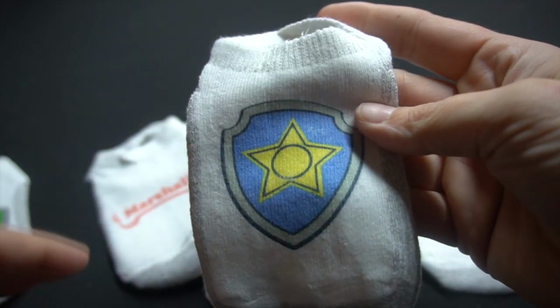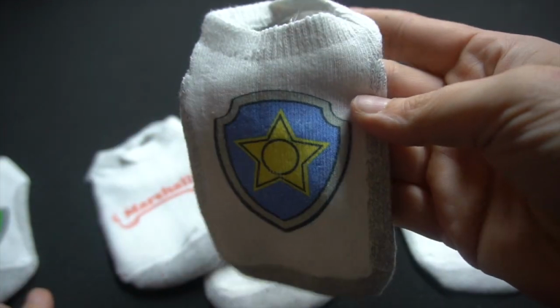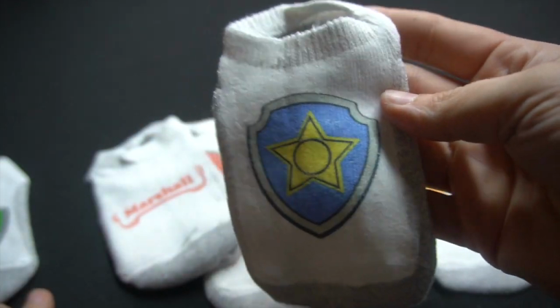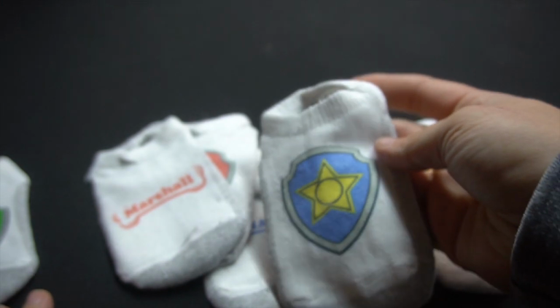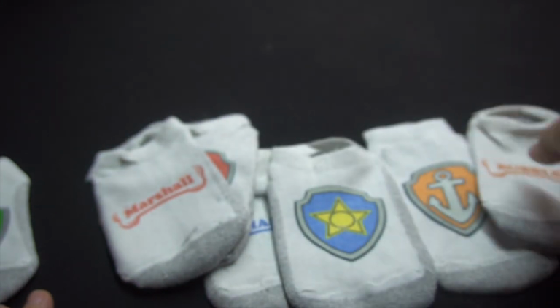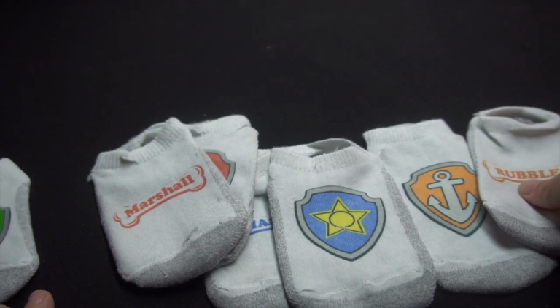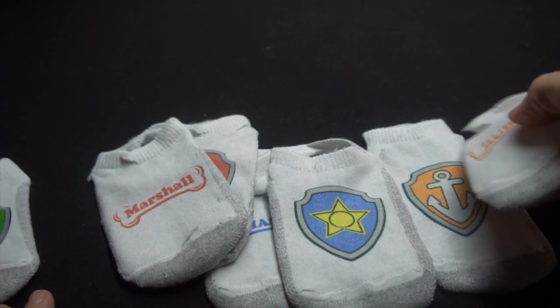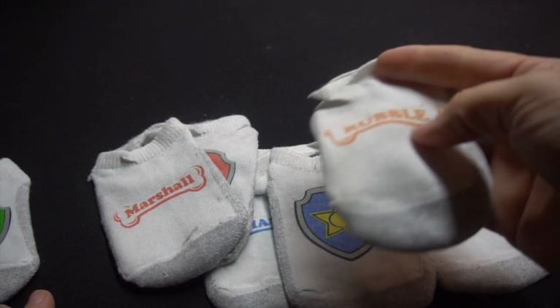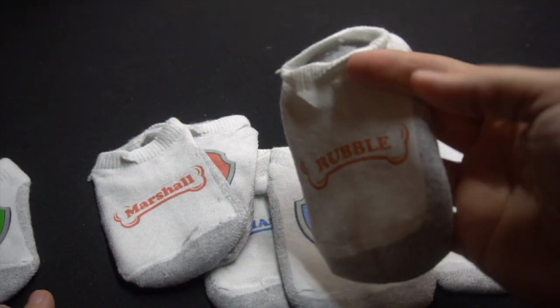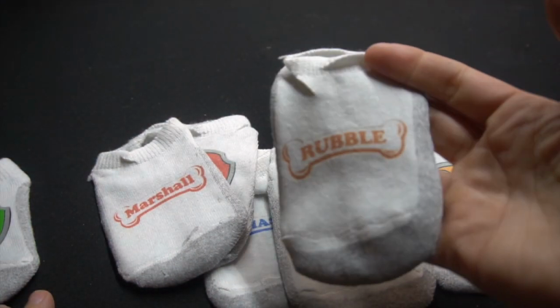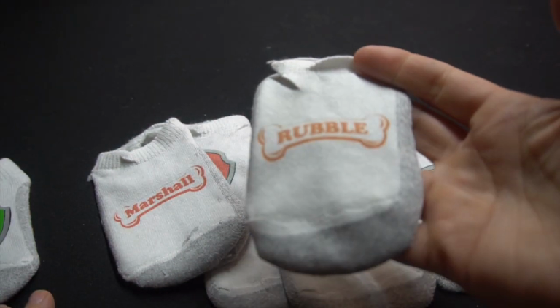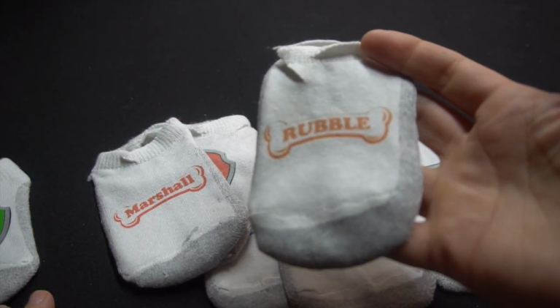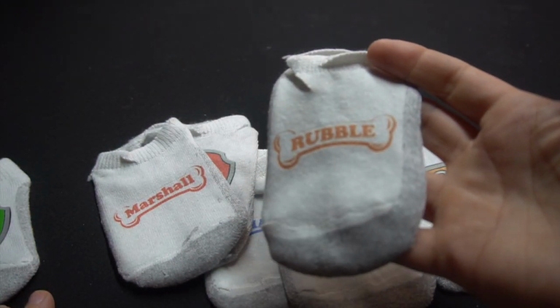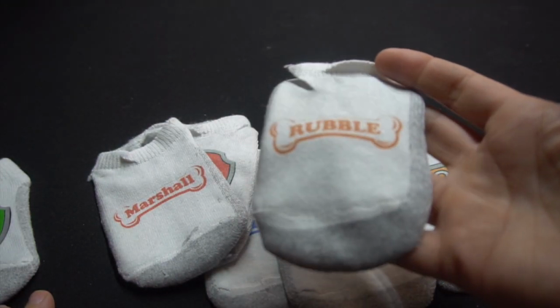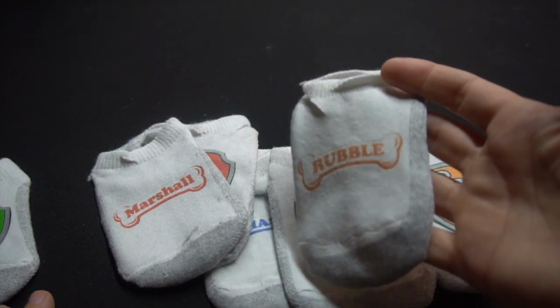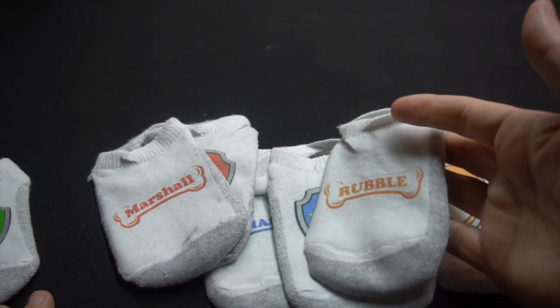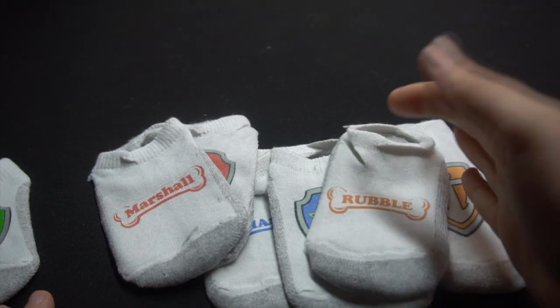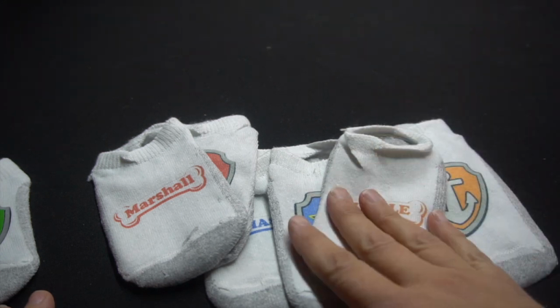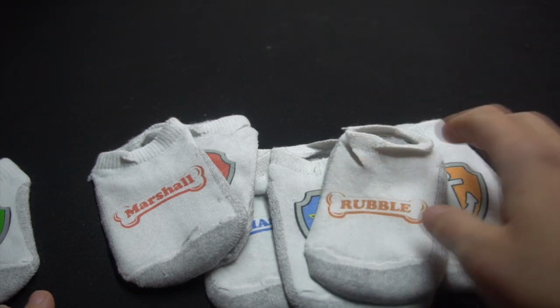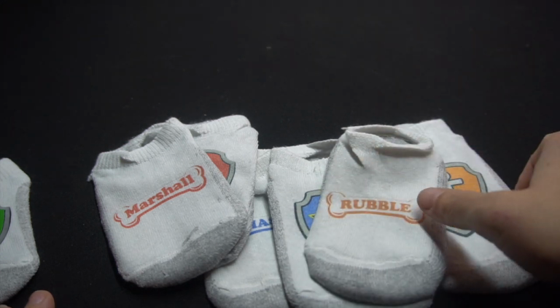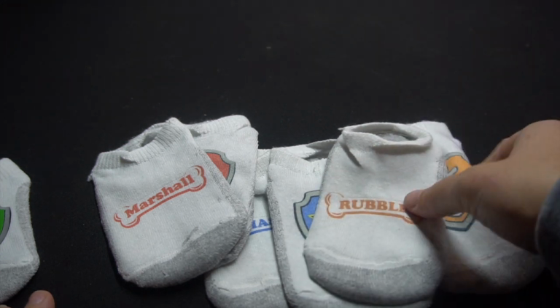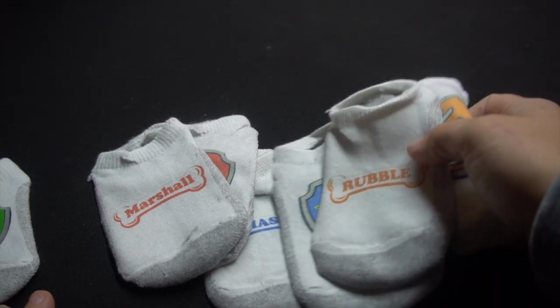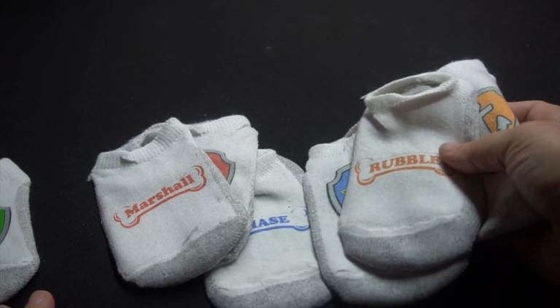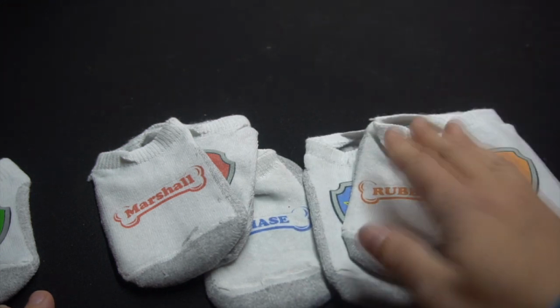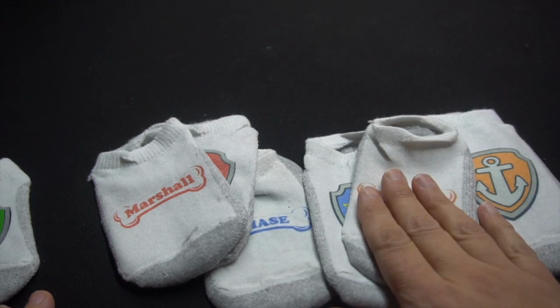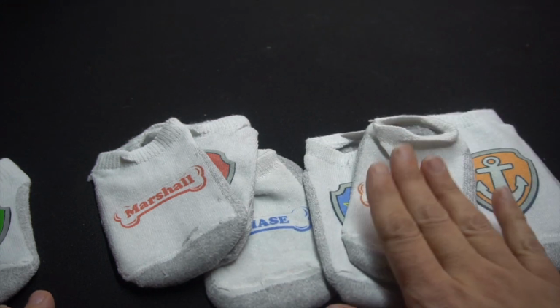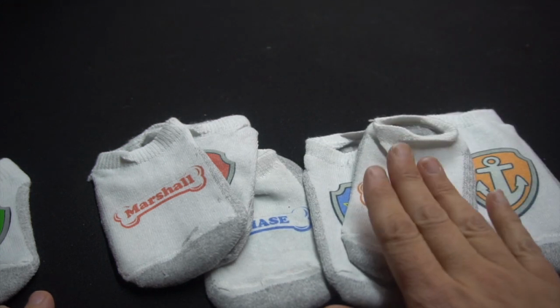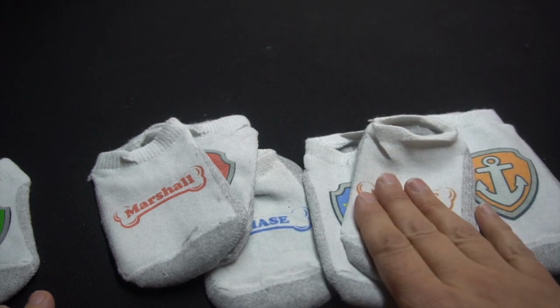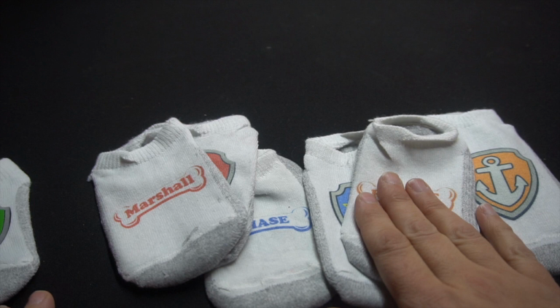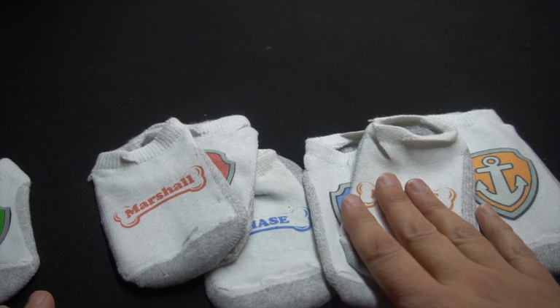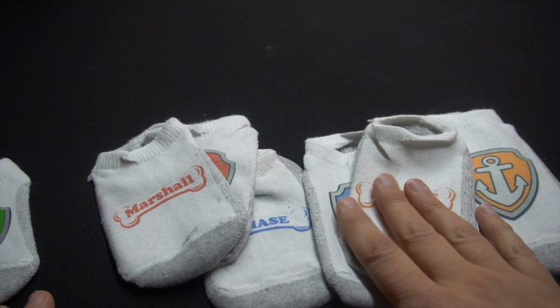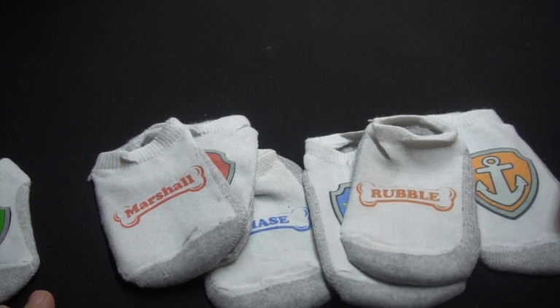In this tutorial I will show you exactly how to do these socks step by step, and you can take this and turn it into anything — t-shirts, bags, whatever you want to sublimate. I will teach you how to do it in this video, so stay tuned.